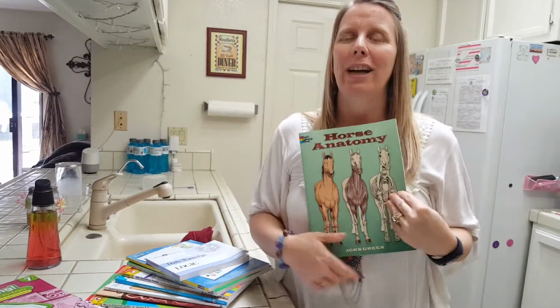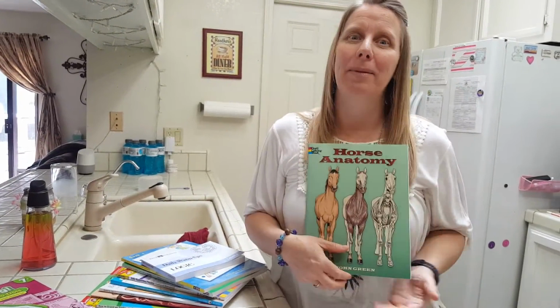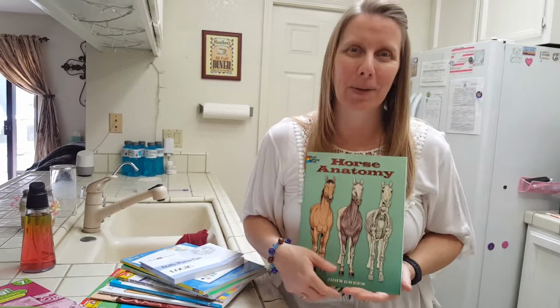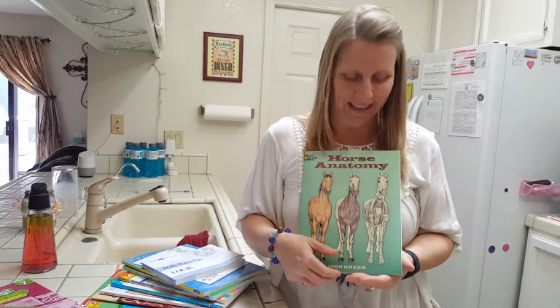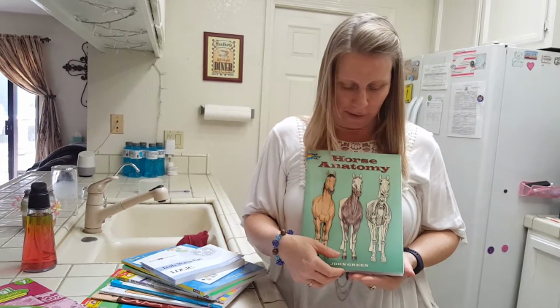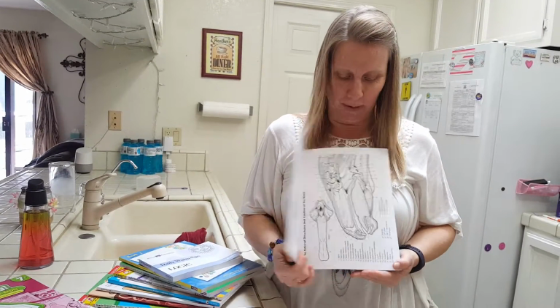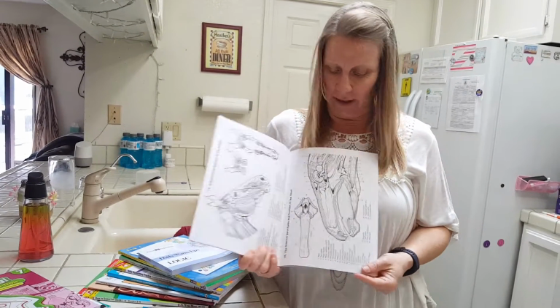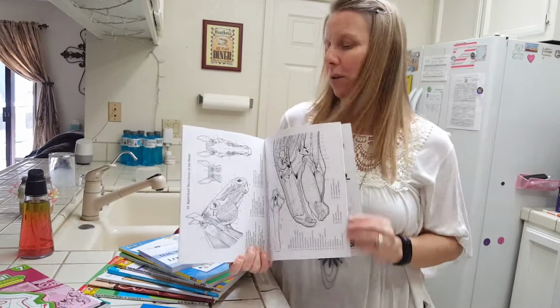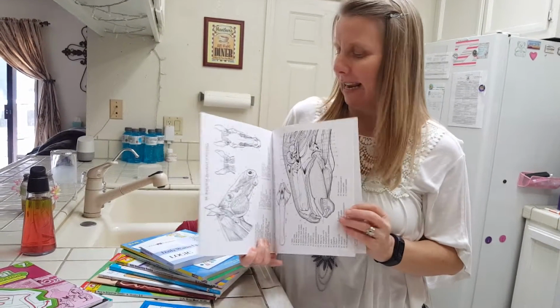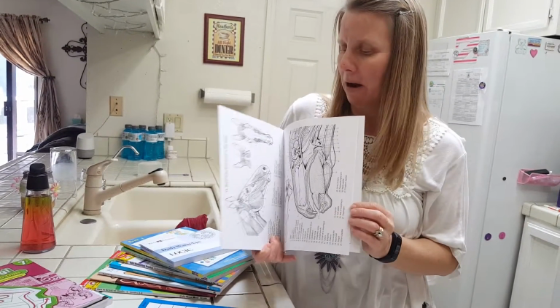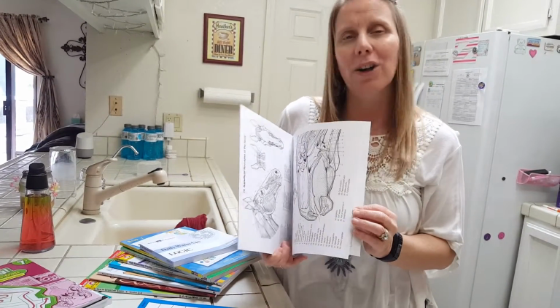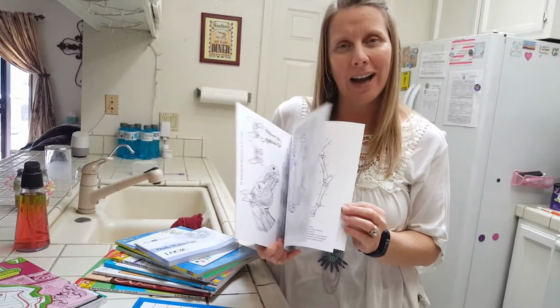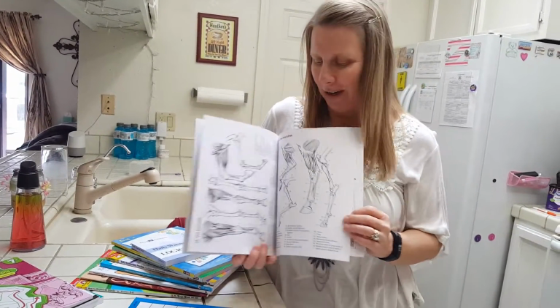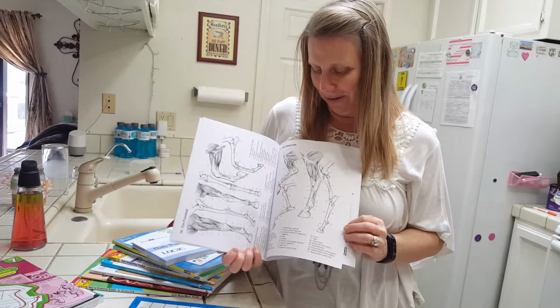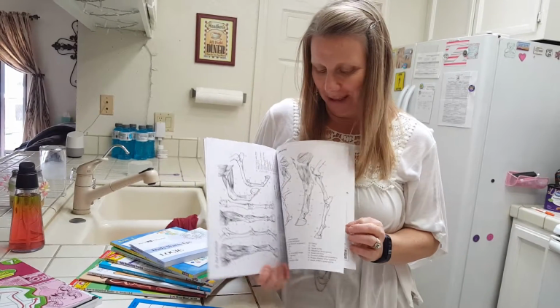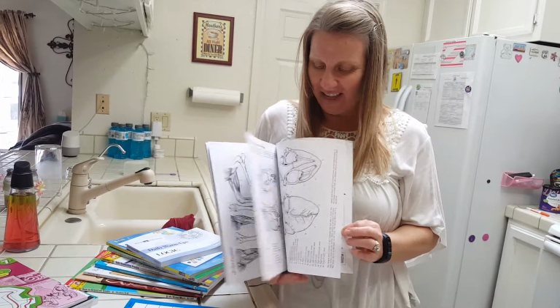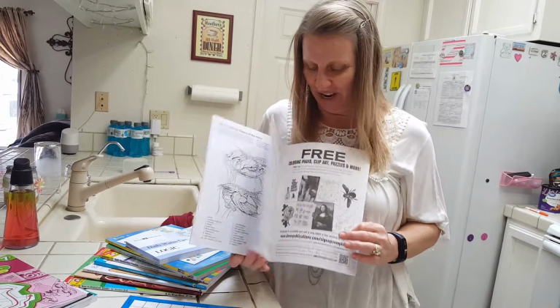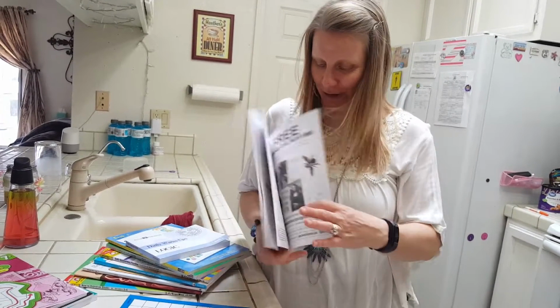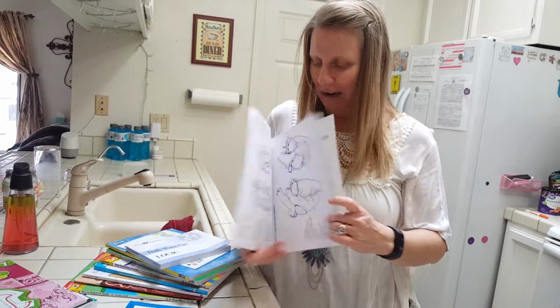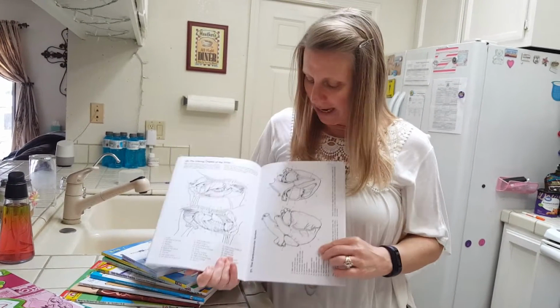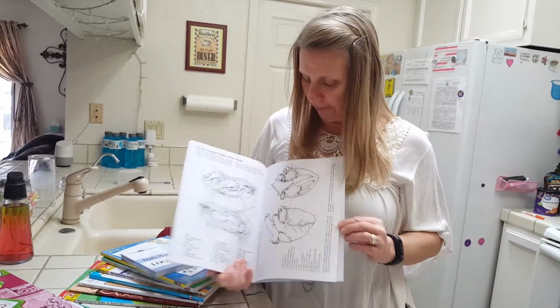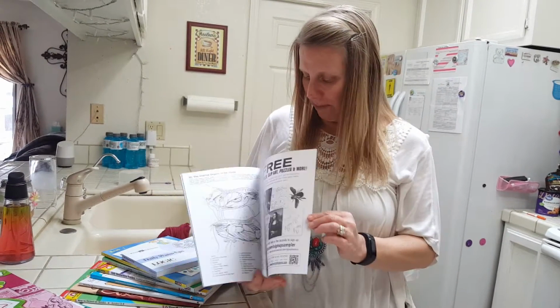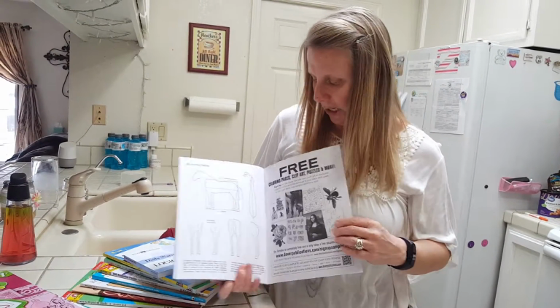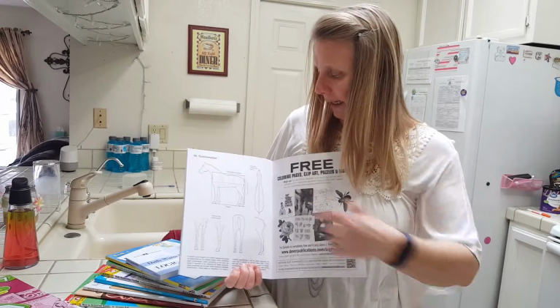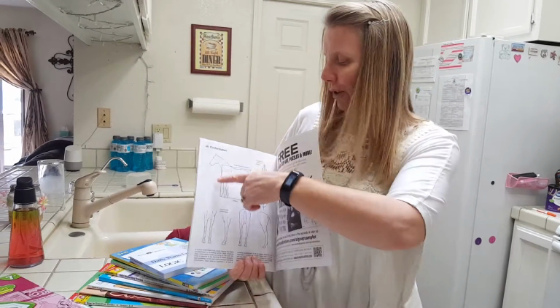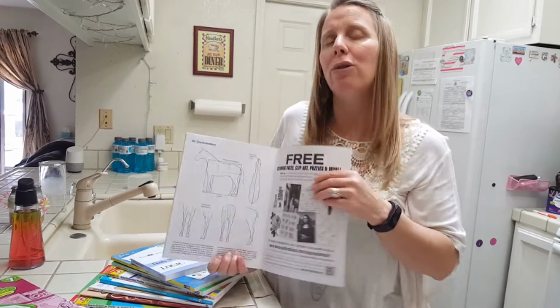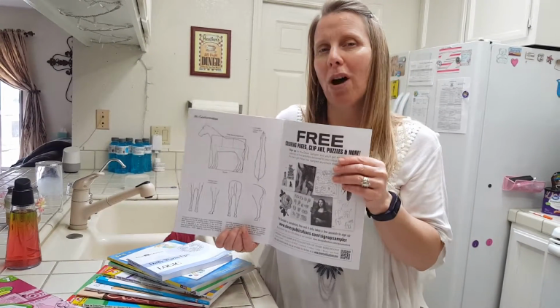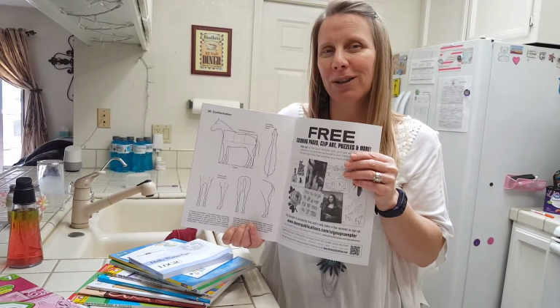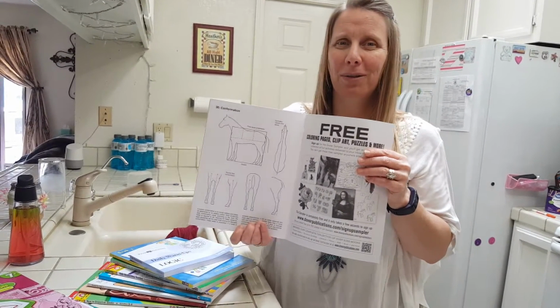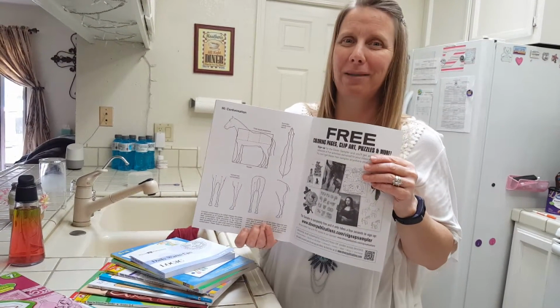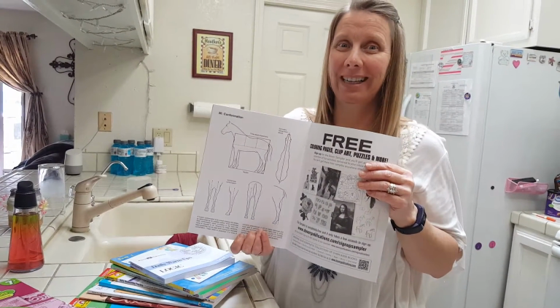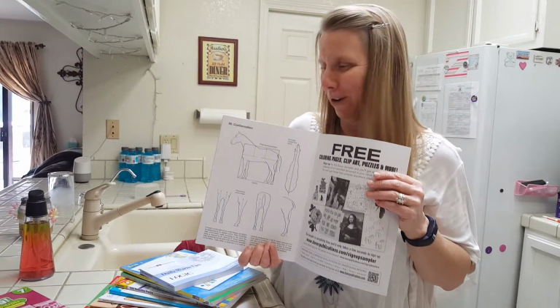Grace is obsessed with horses, so we found her this book that goes over the horse's anatomy, but it's also a coloring book. And then a few of them in the back teach you how to draw a horse, which is going to be really exciting for her.